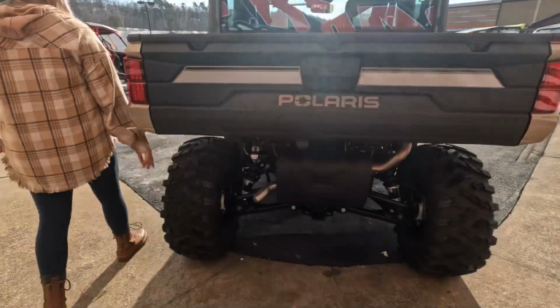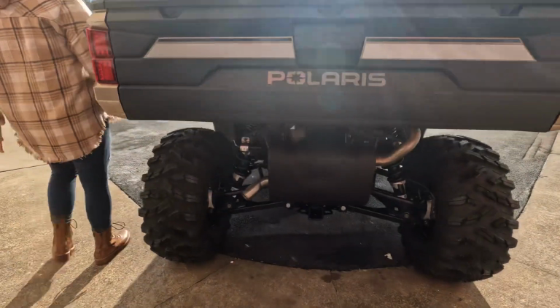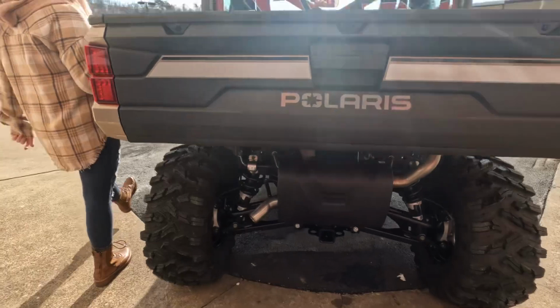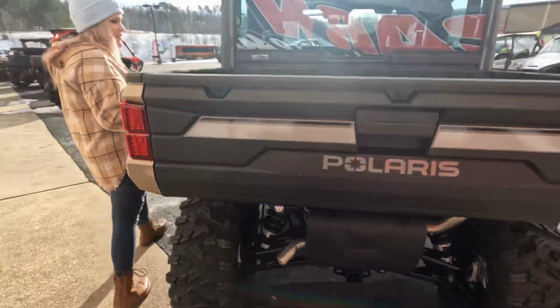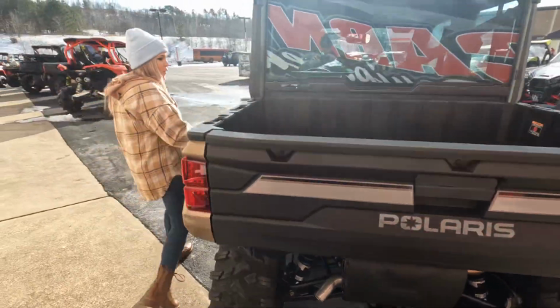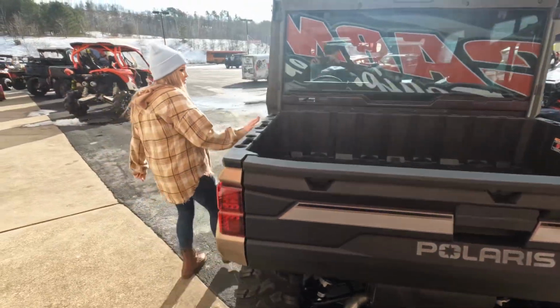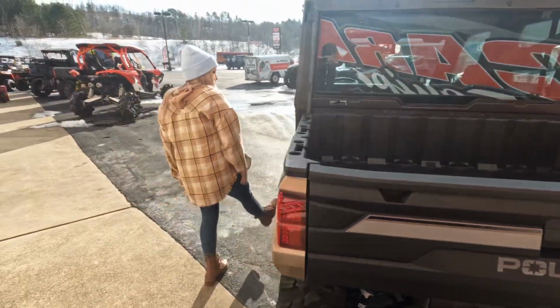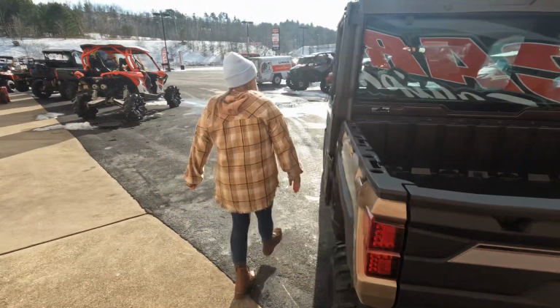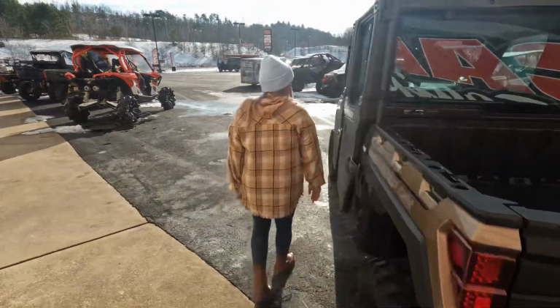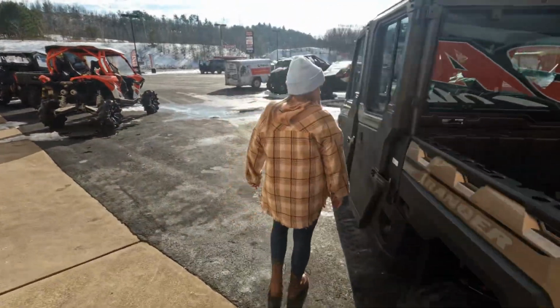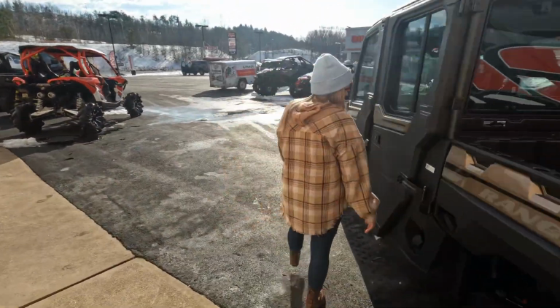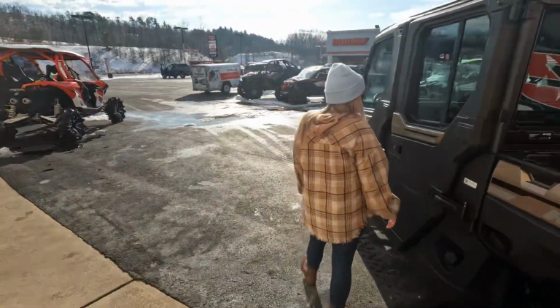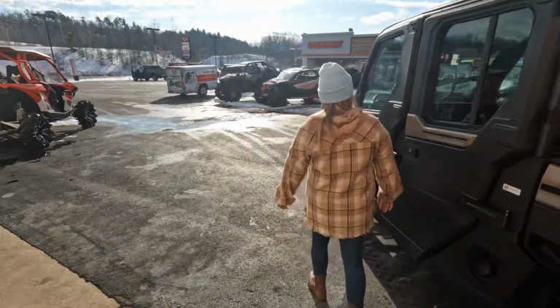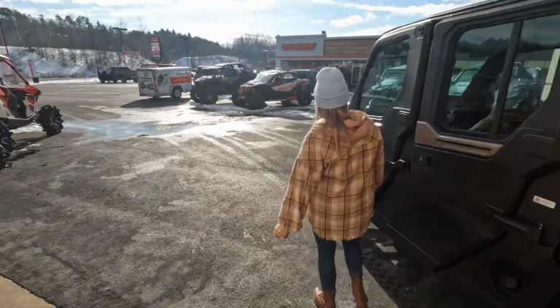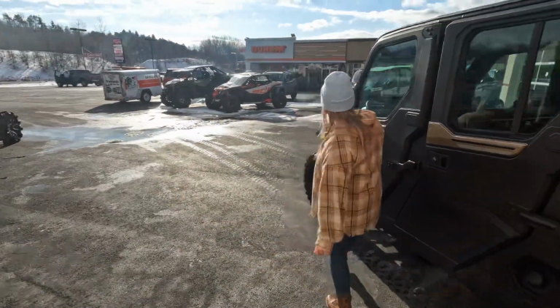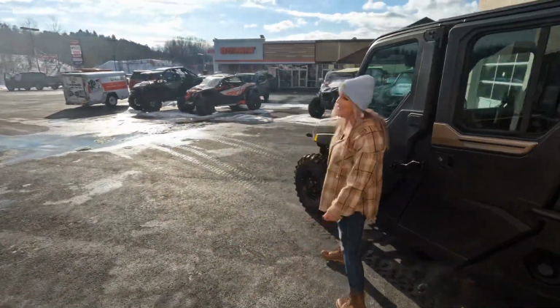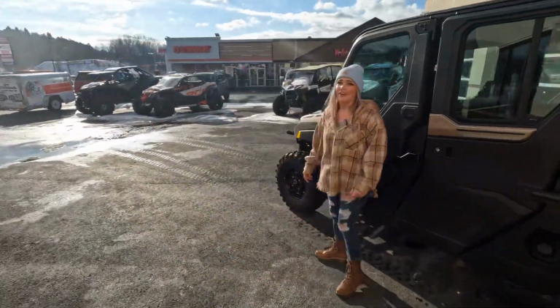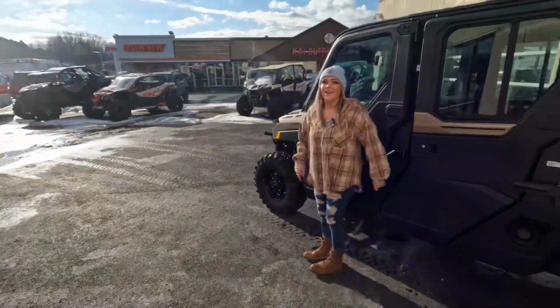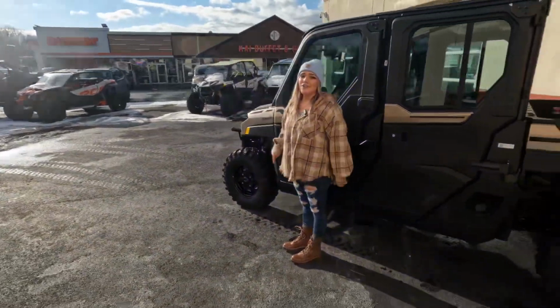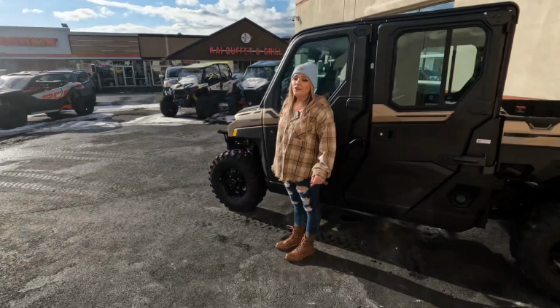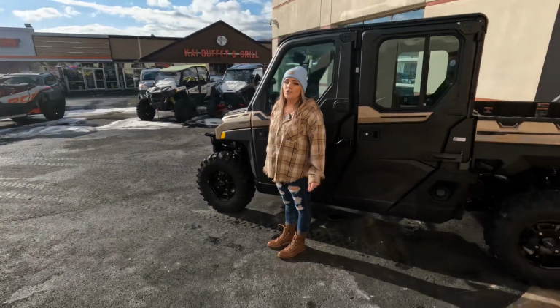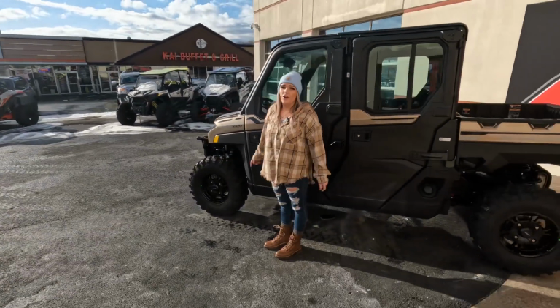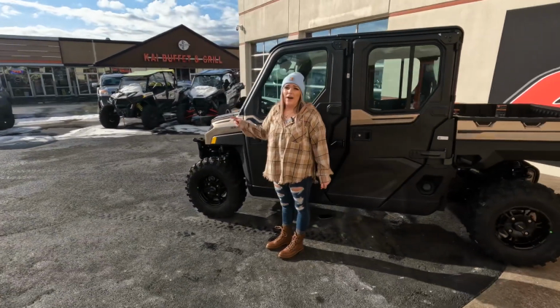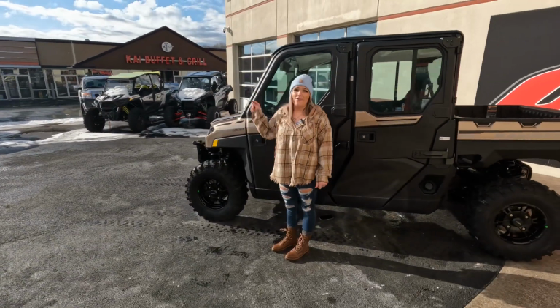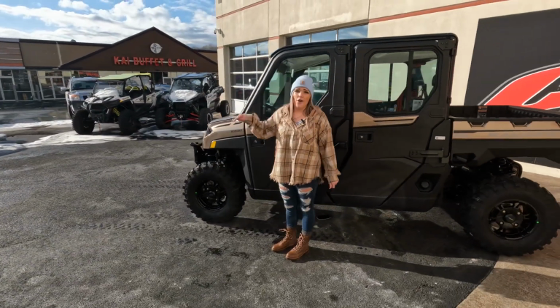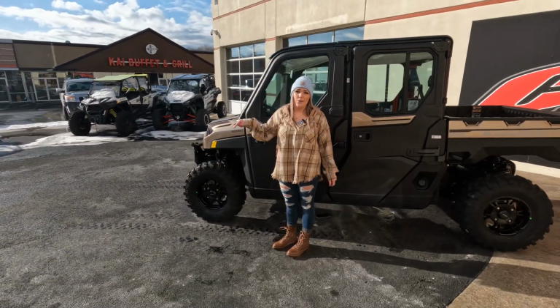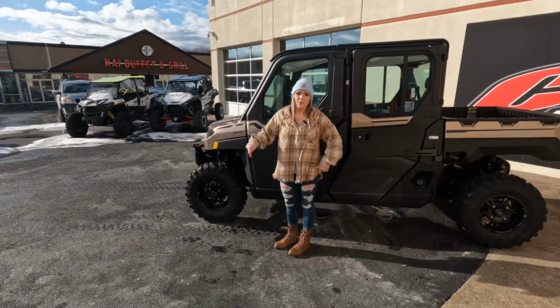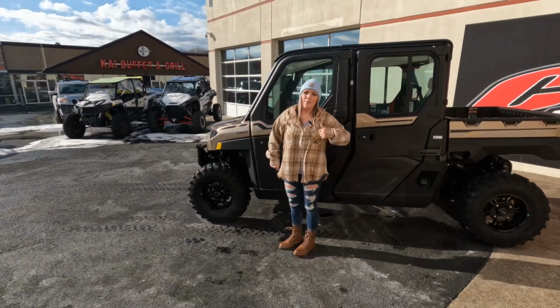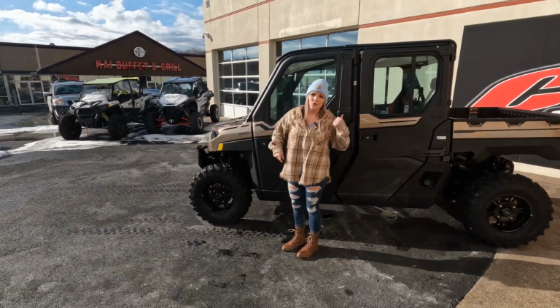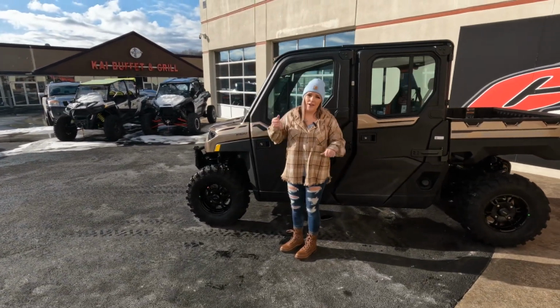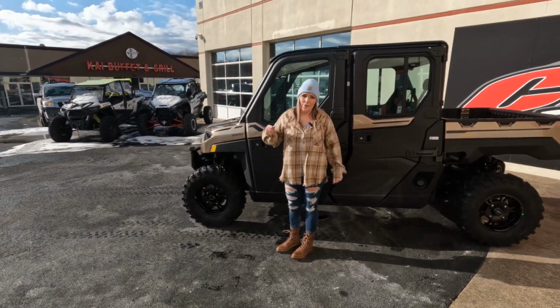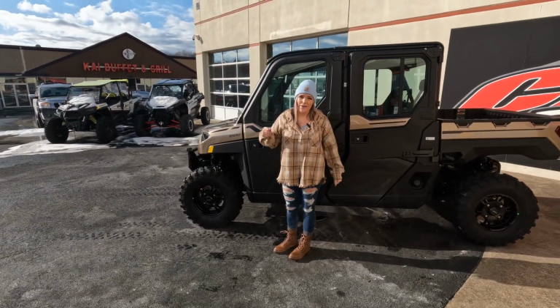This is this awesome bronze smoke color. Polaris just came out with this color, and honestly, I love it. The front doors do have the automatic windows, but the back doors have crank windows.